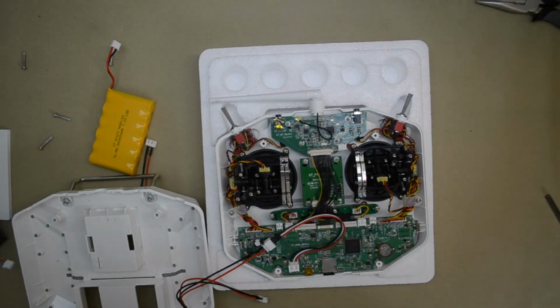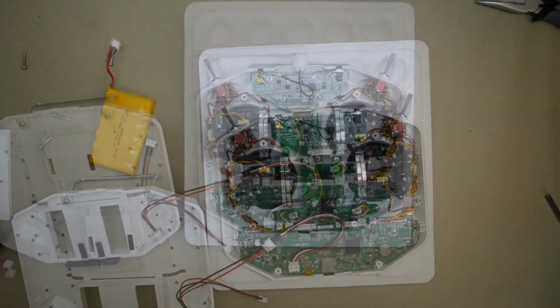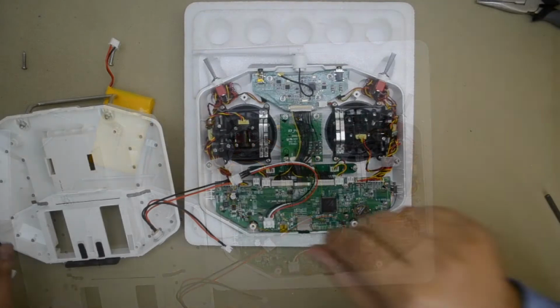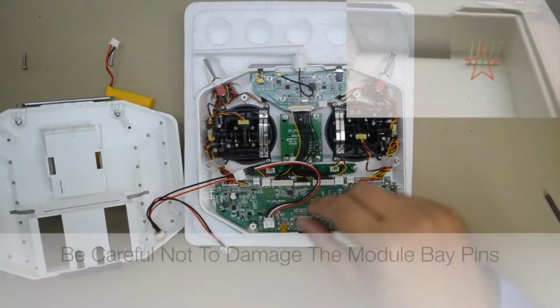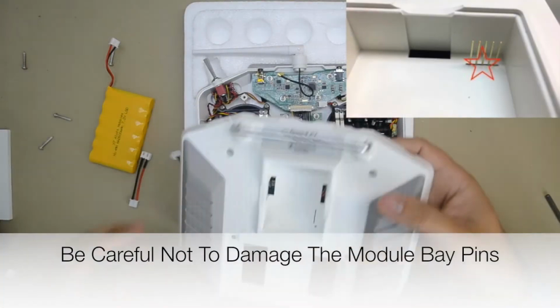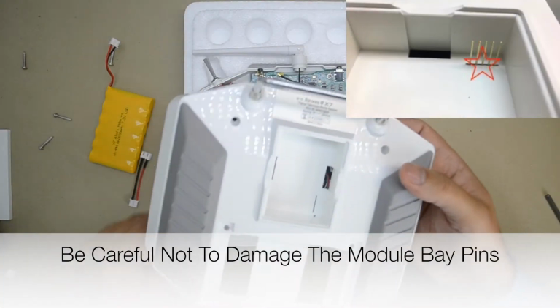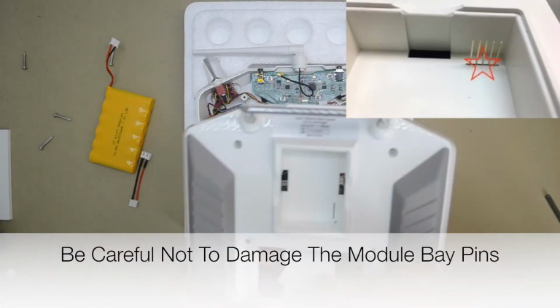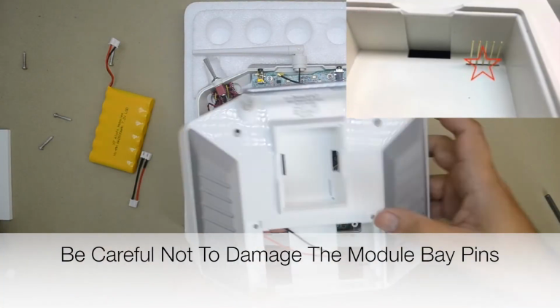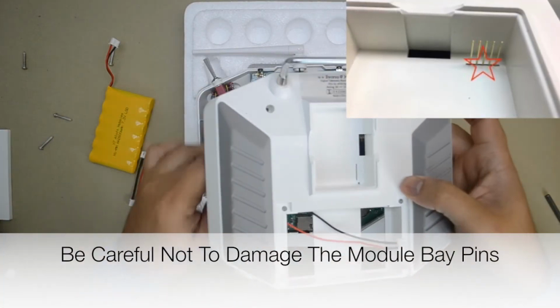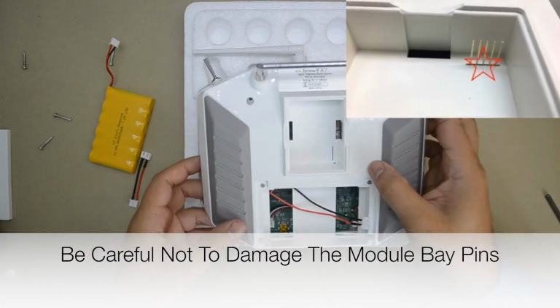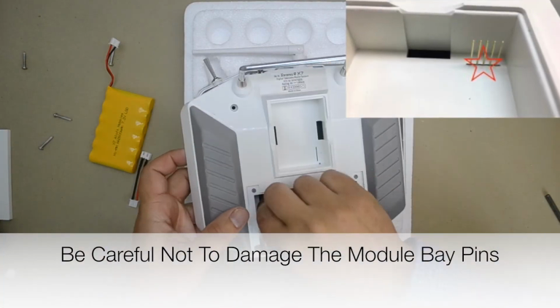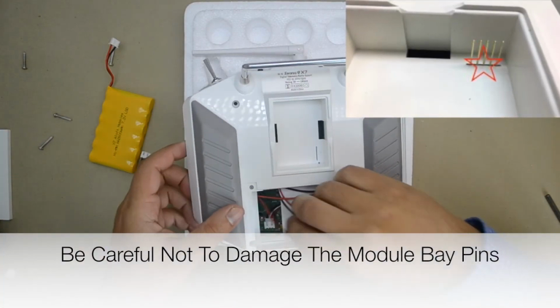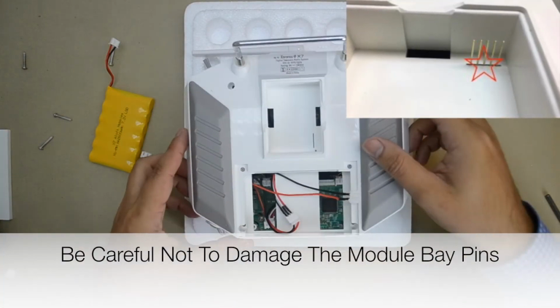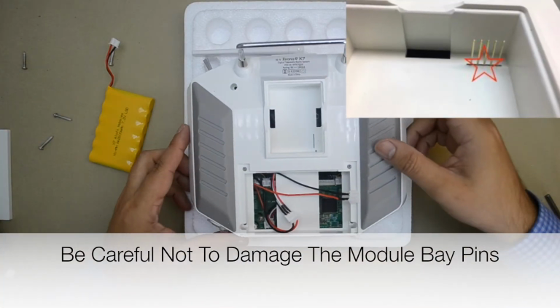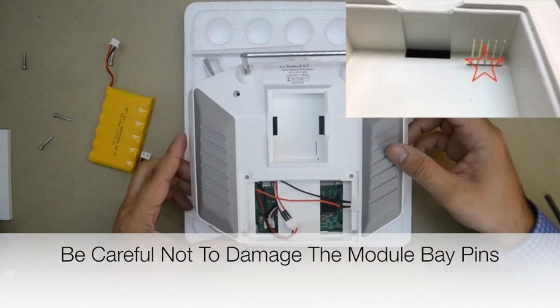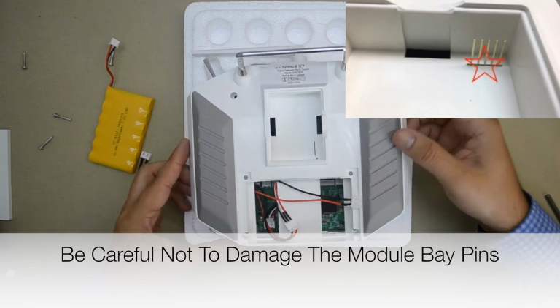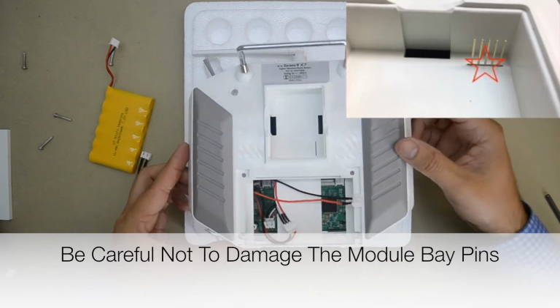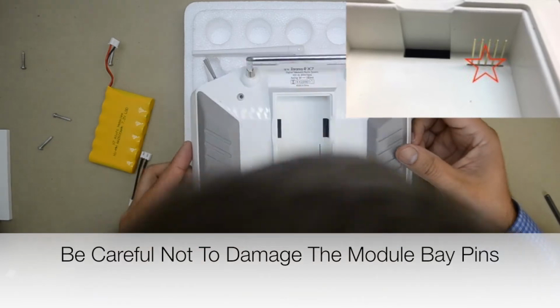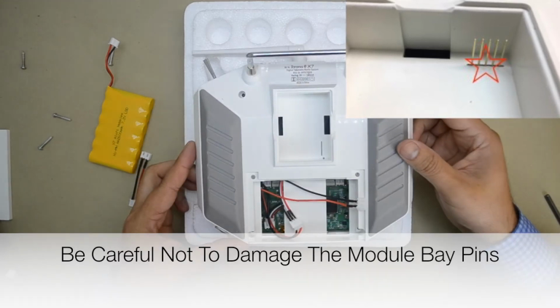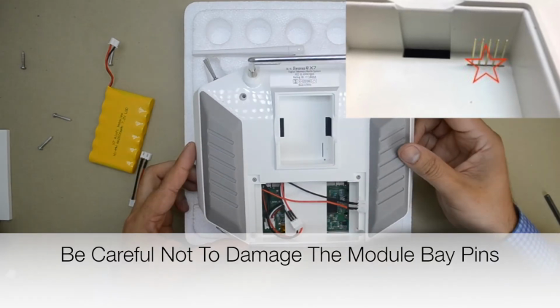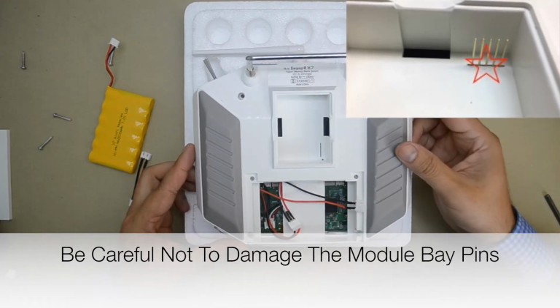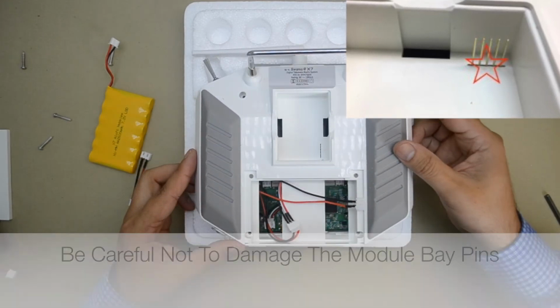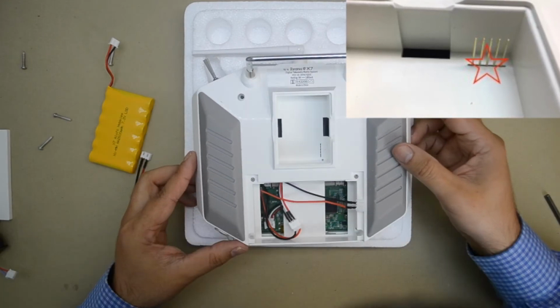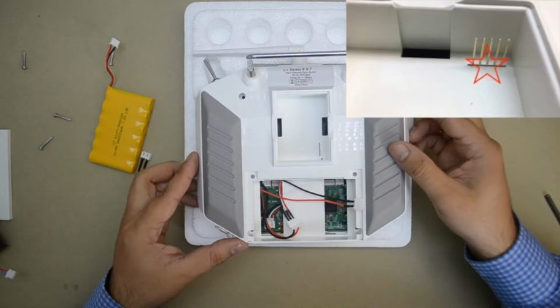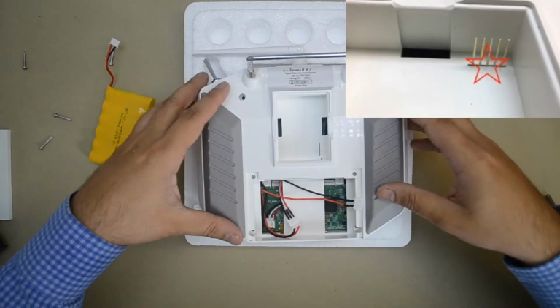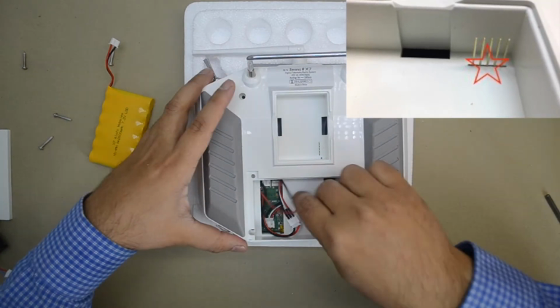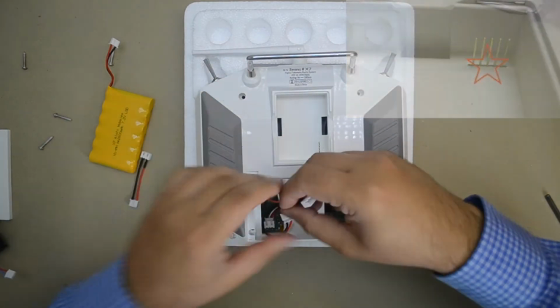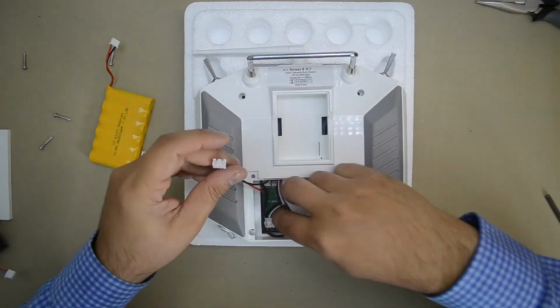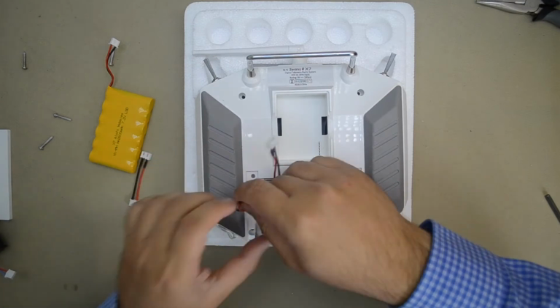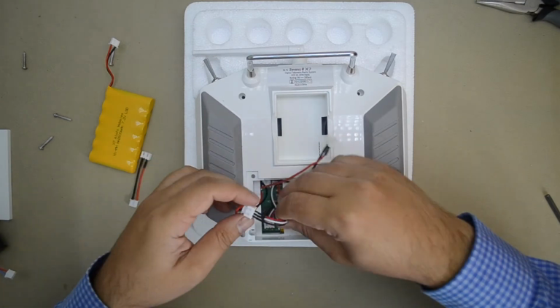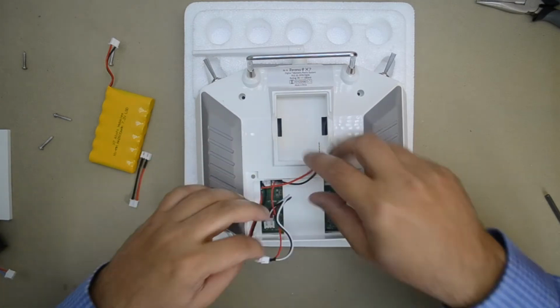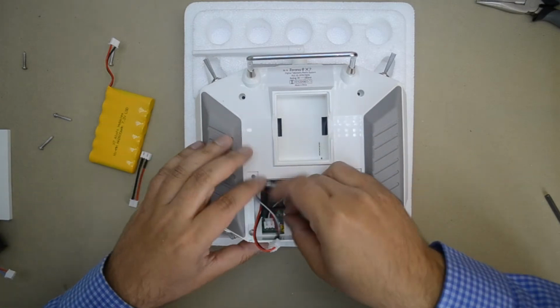Put the case back together, once again taking care not to damage the module bay pins. Feed the charging jack wires through the battery bay and put the case back together.